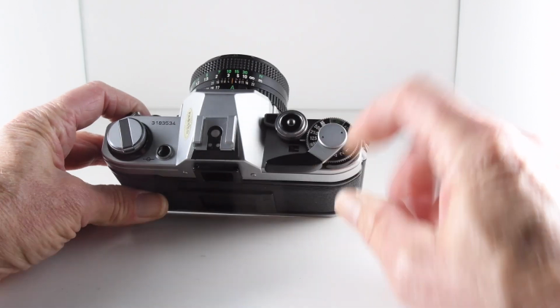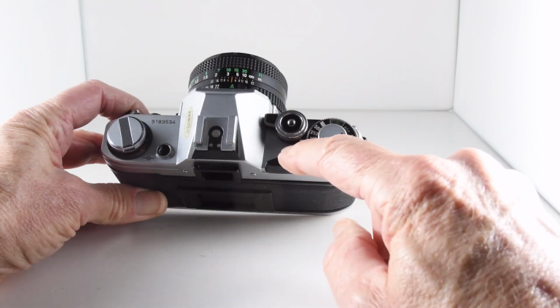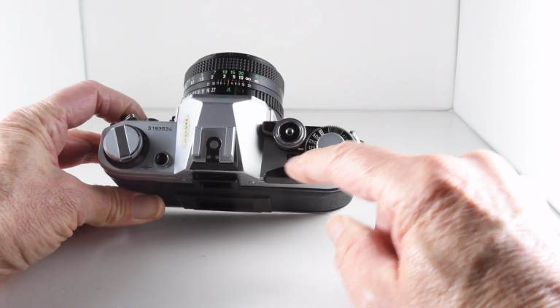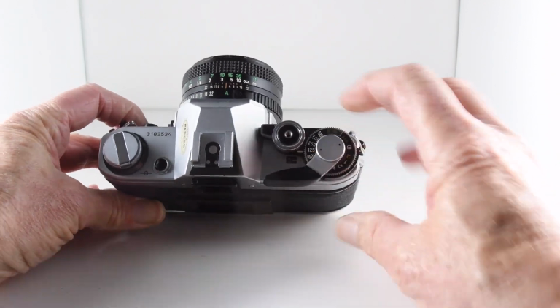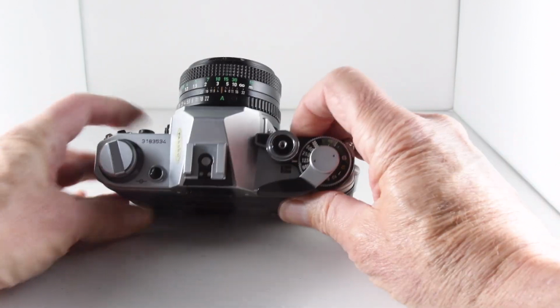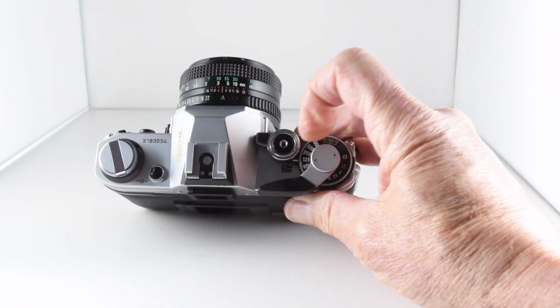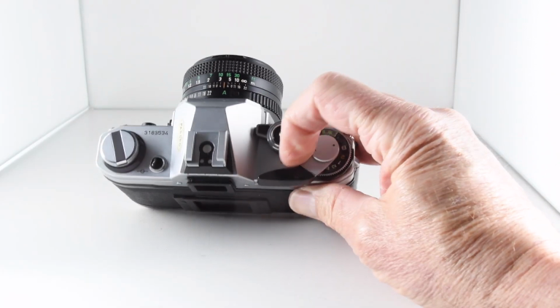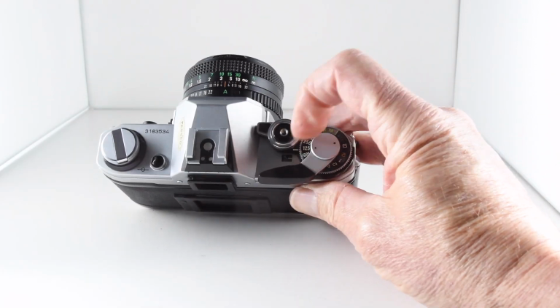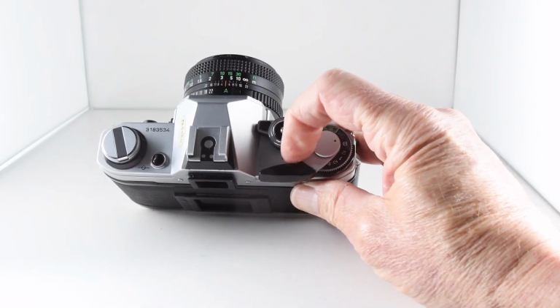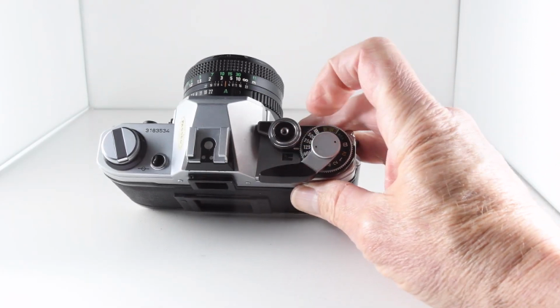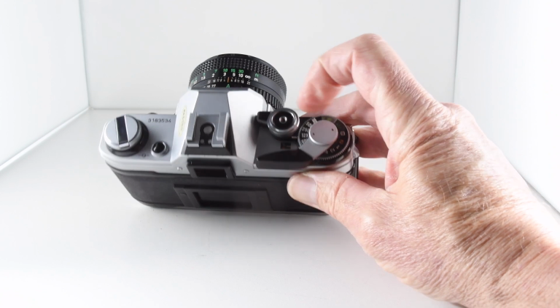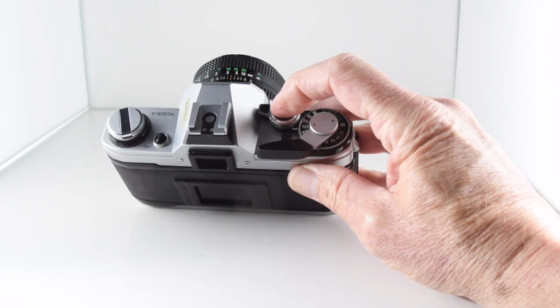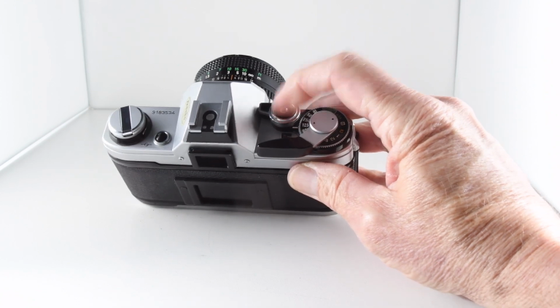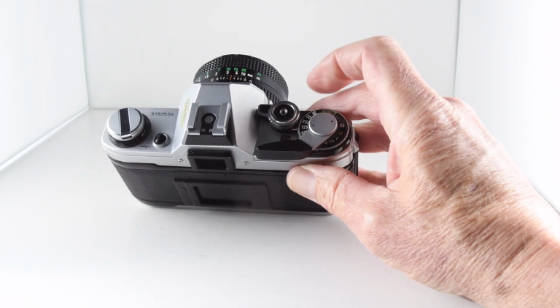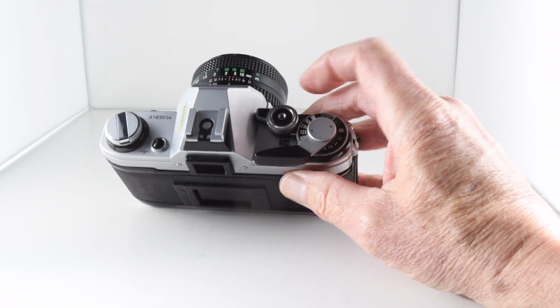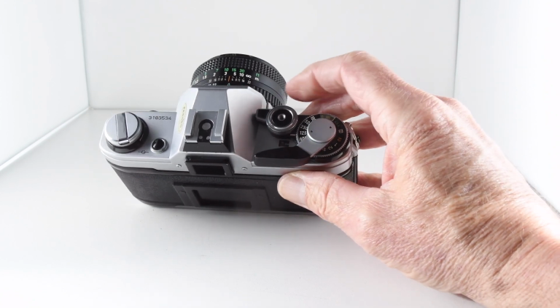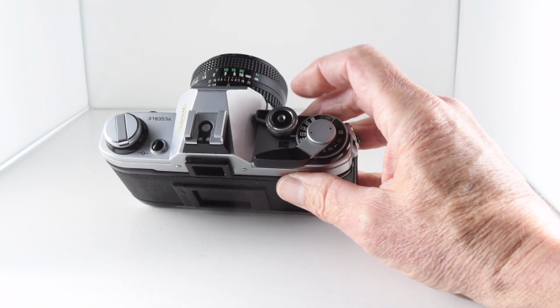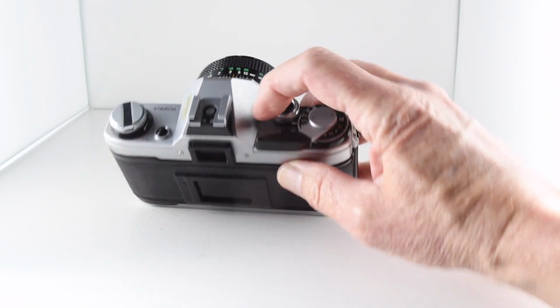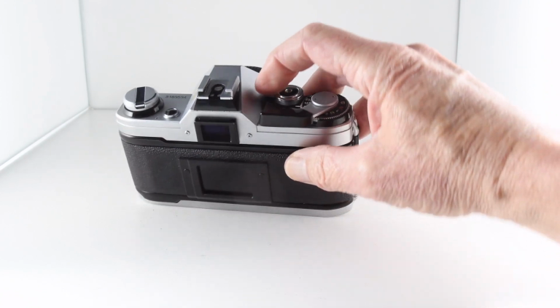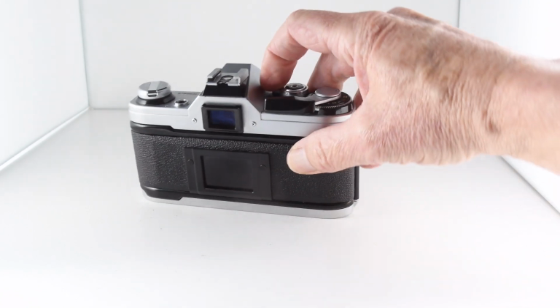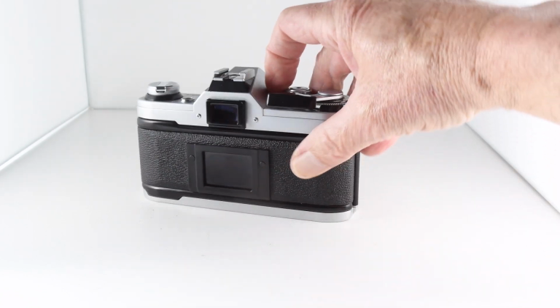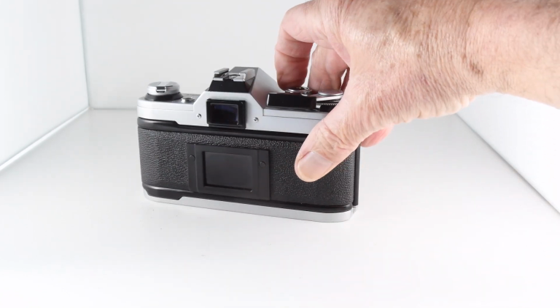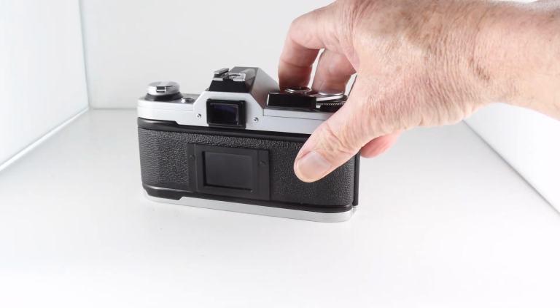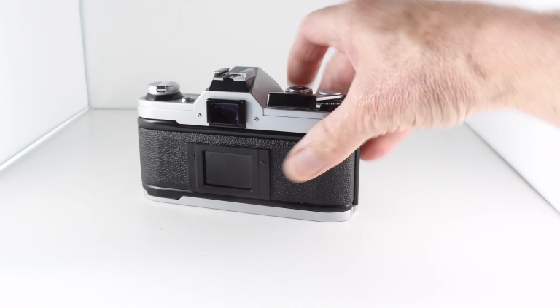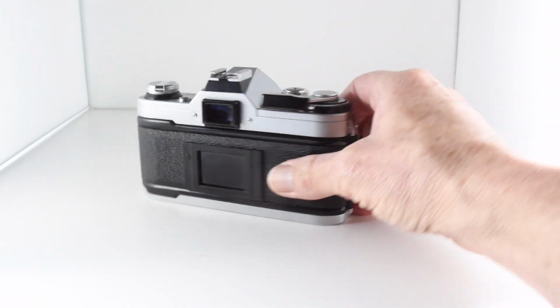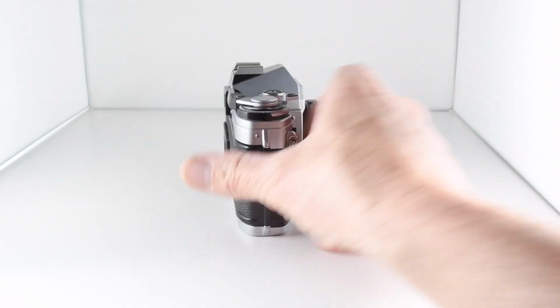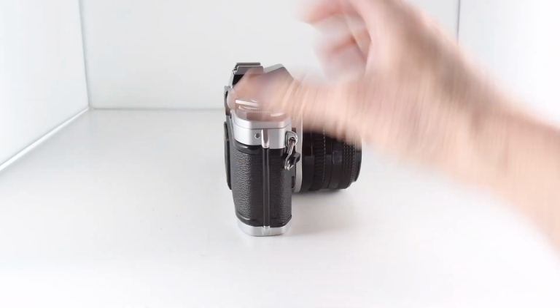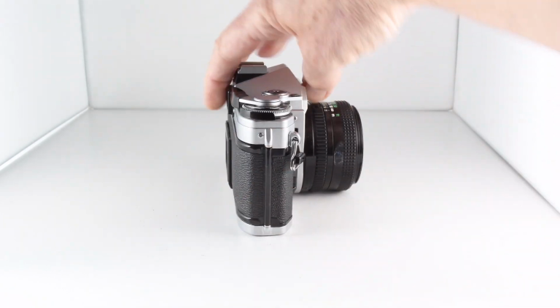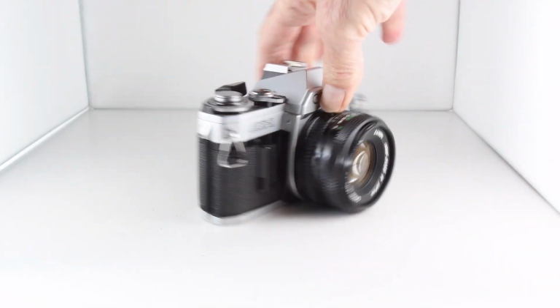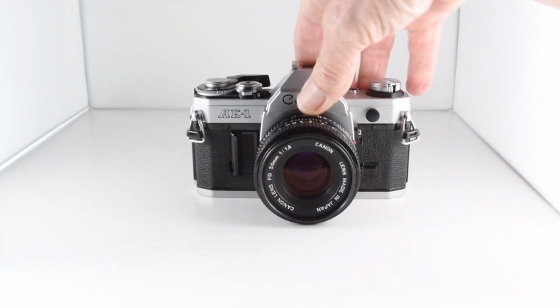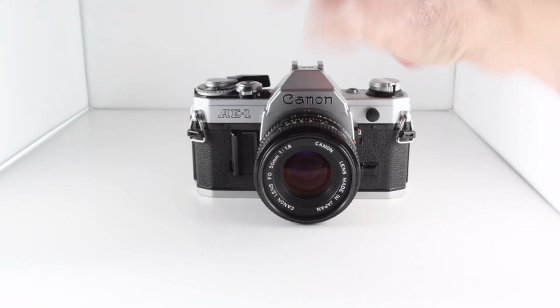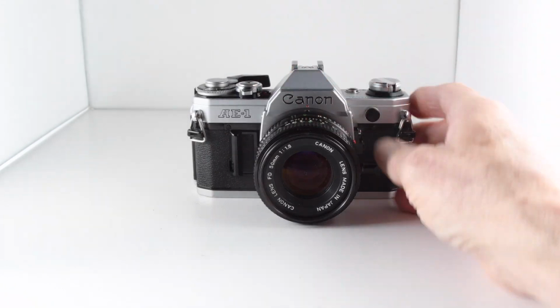We have our film counter where my finger is, and then our shutter, and we then have a self-timer which activates when we flick out the switch.